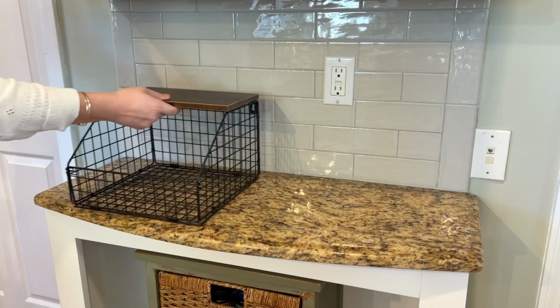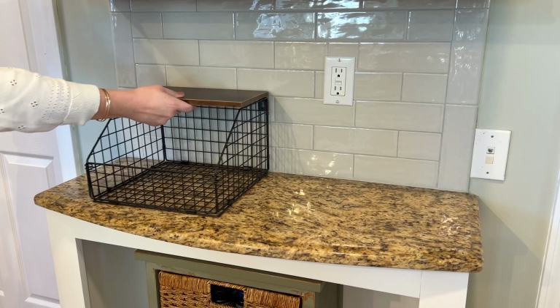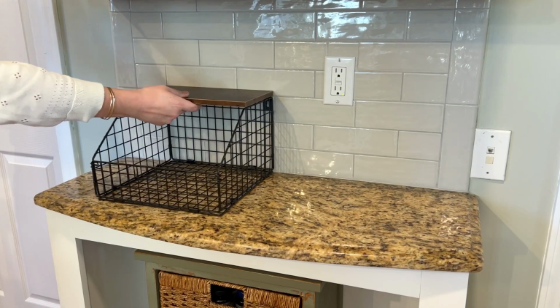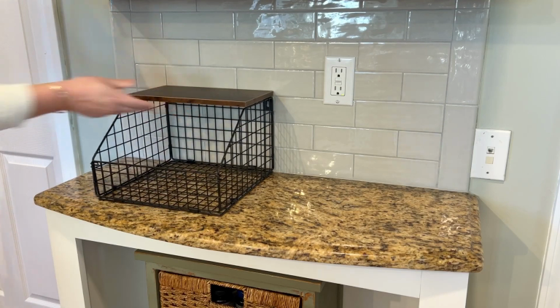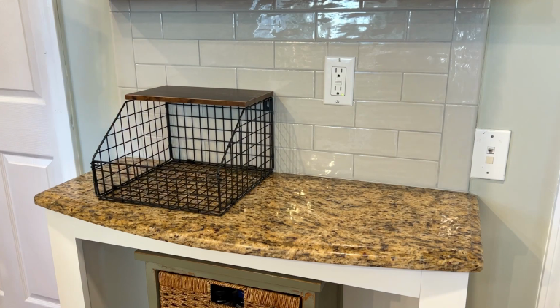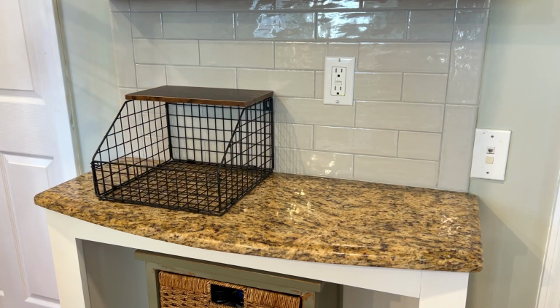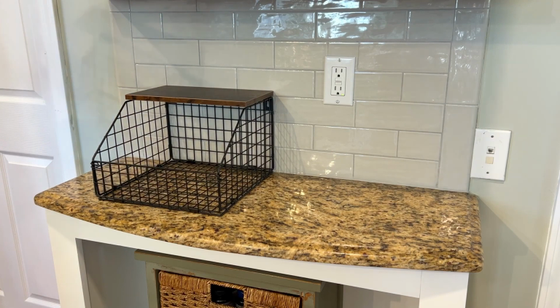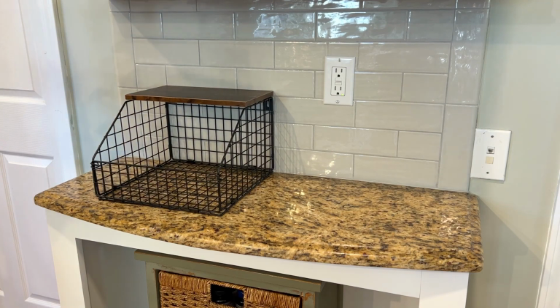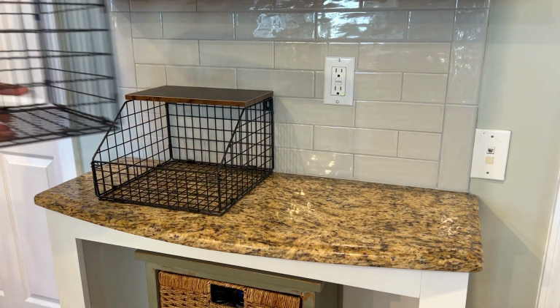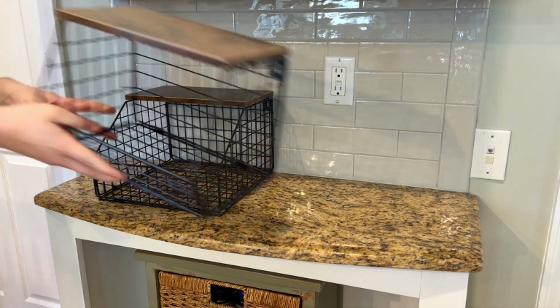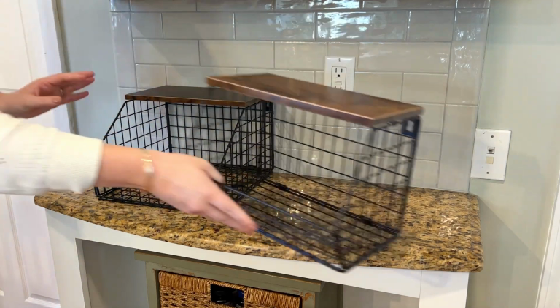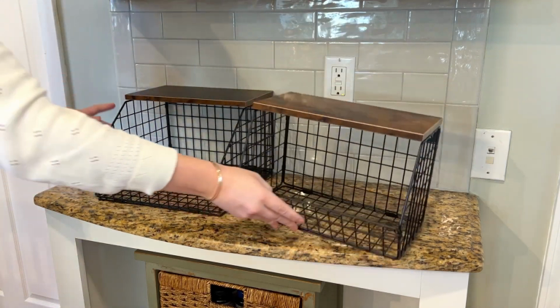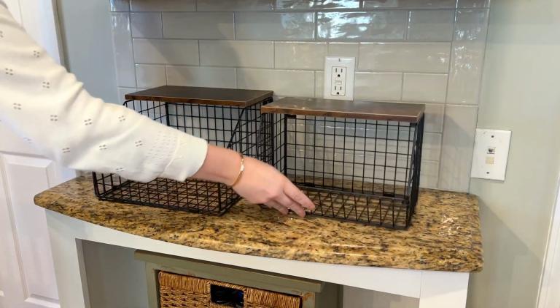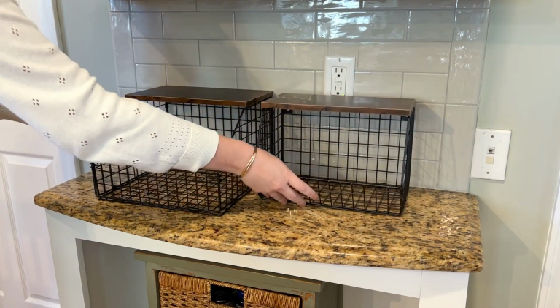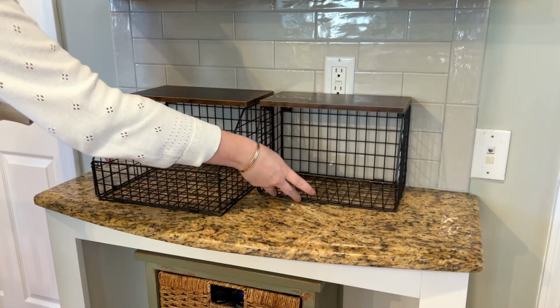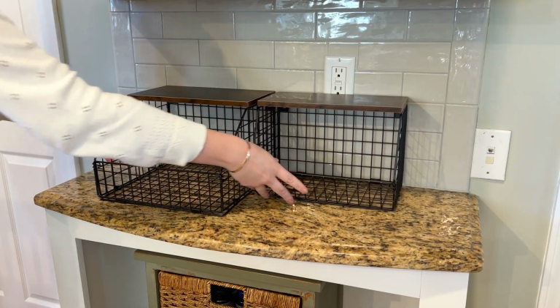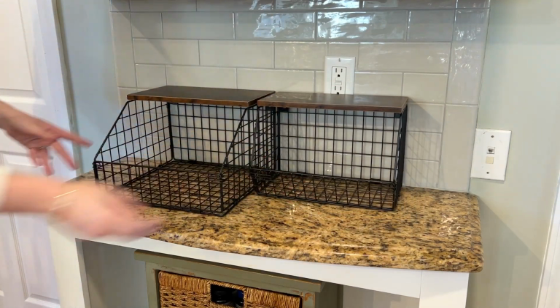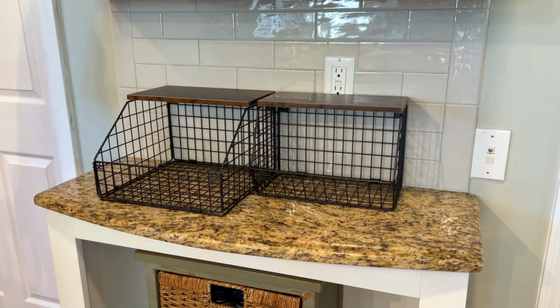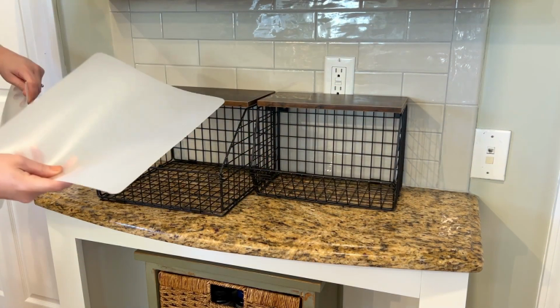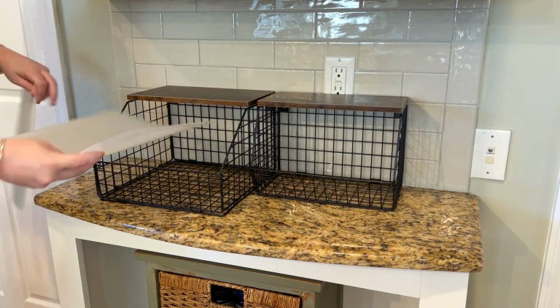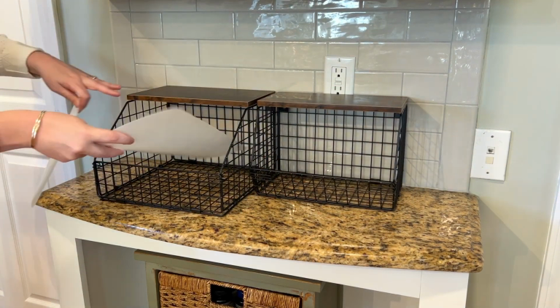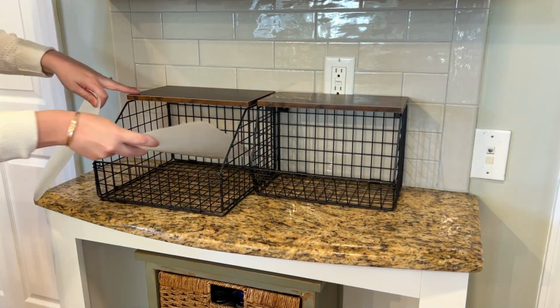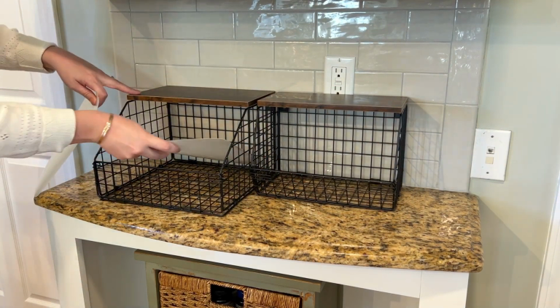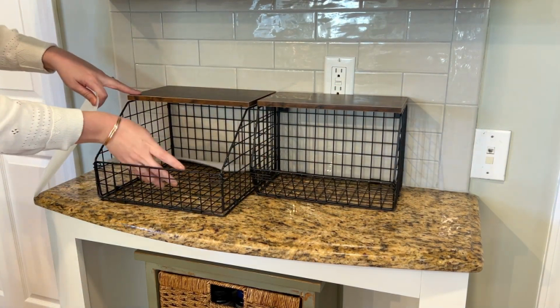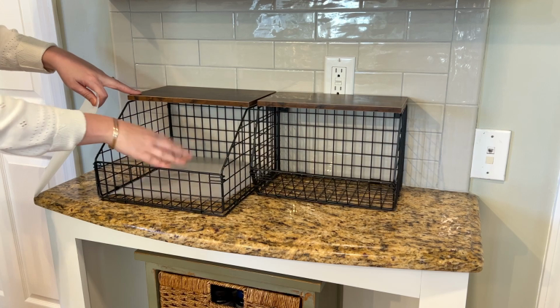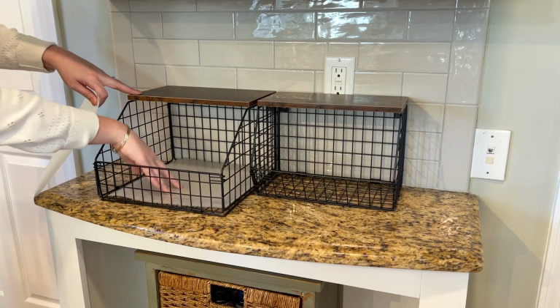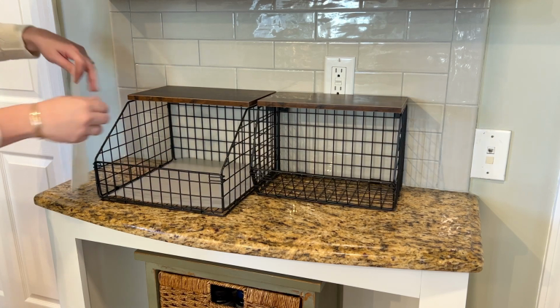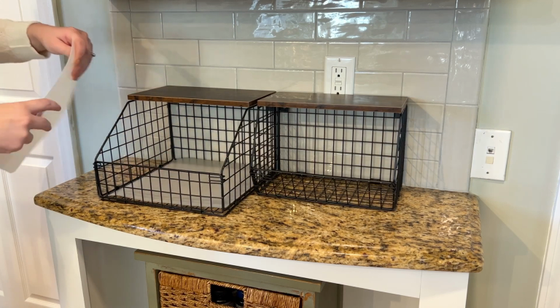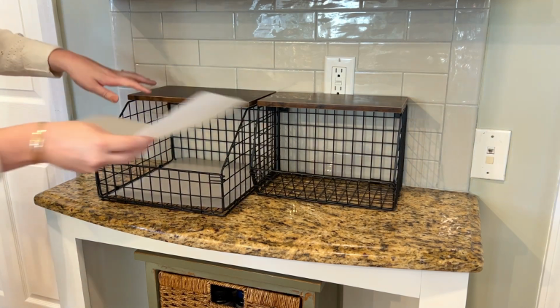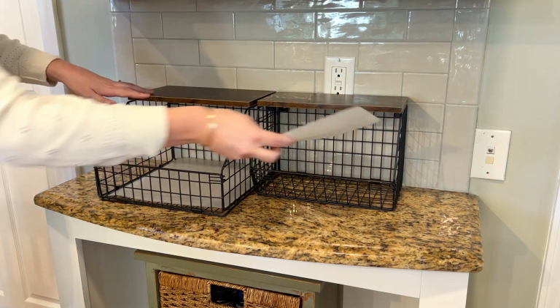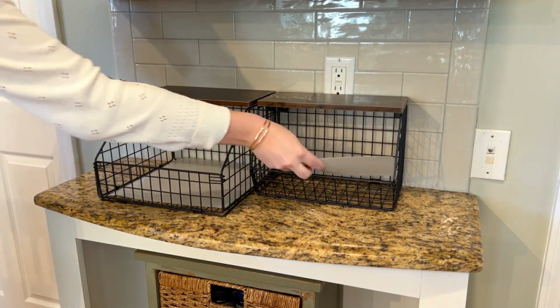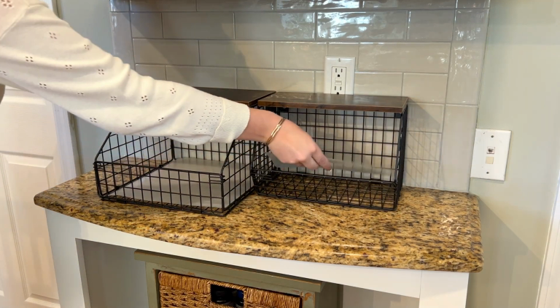There are two different sizes, a smaller one and a larger one, and they come with a plastic liner for the bottom that you can use to keep them cleaner.